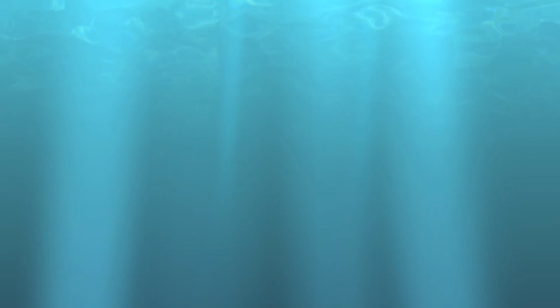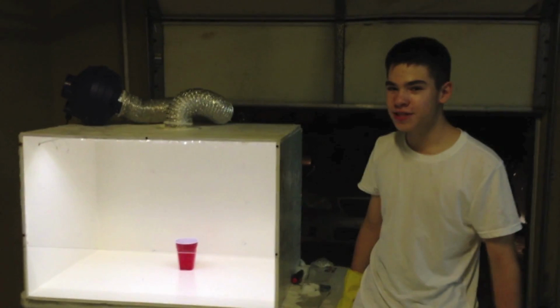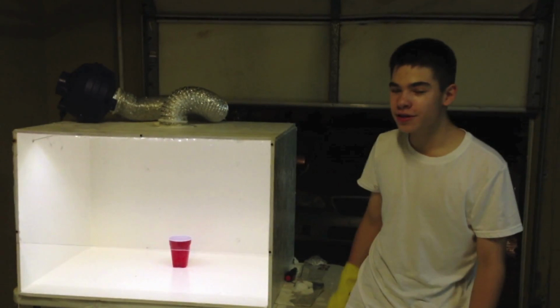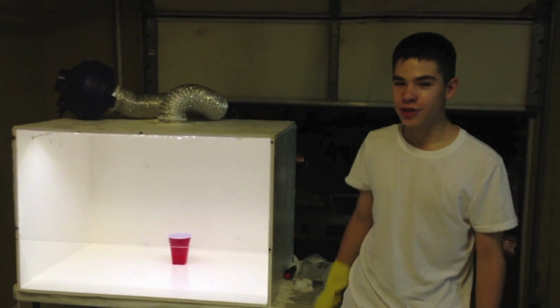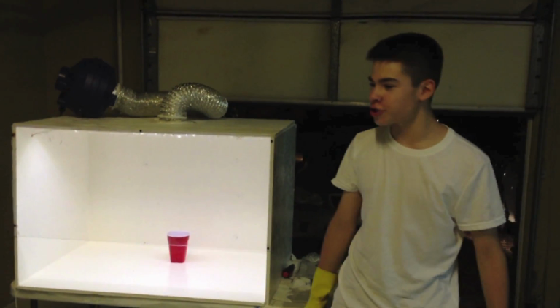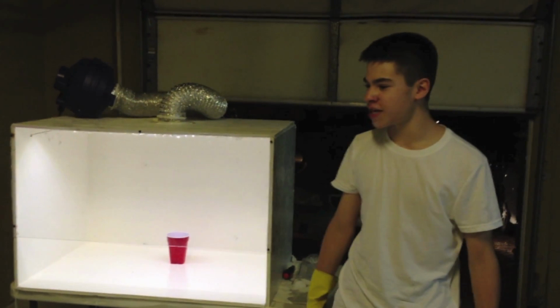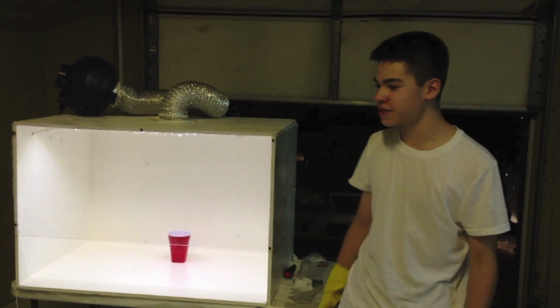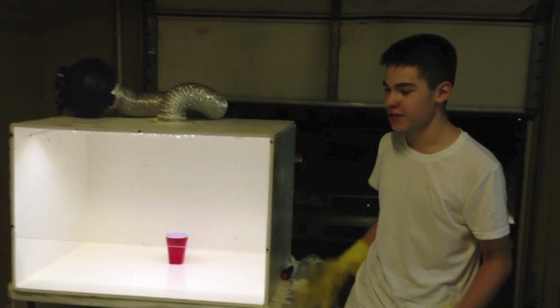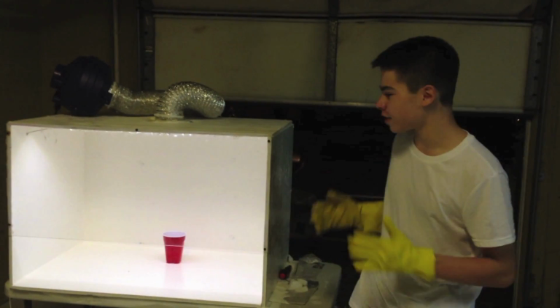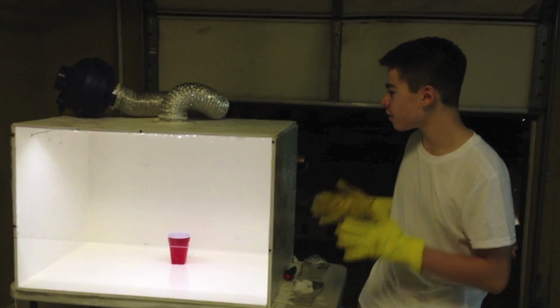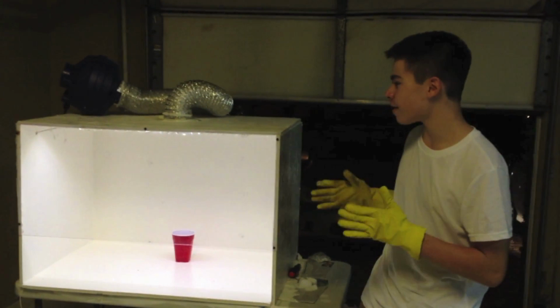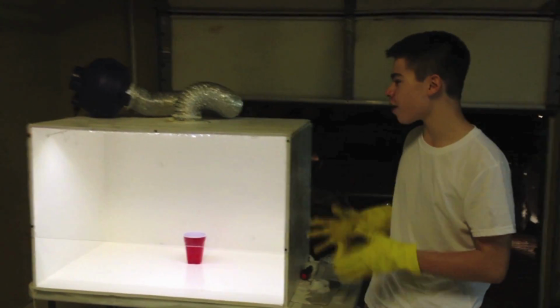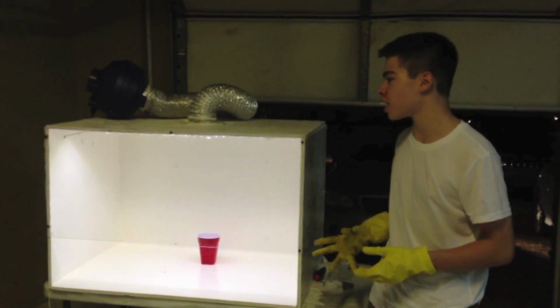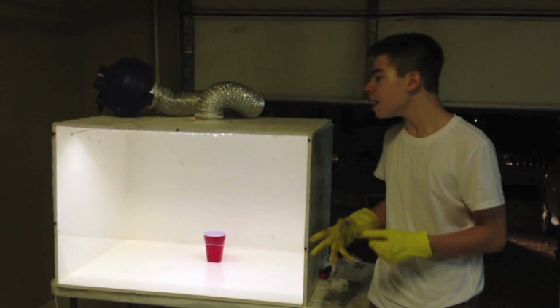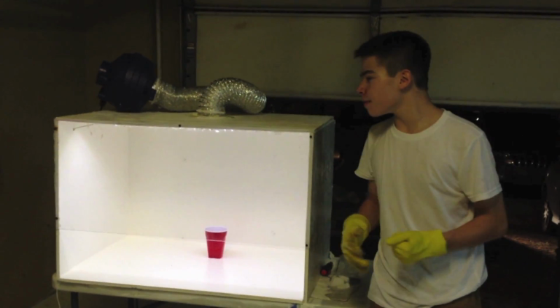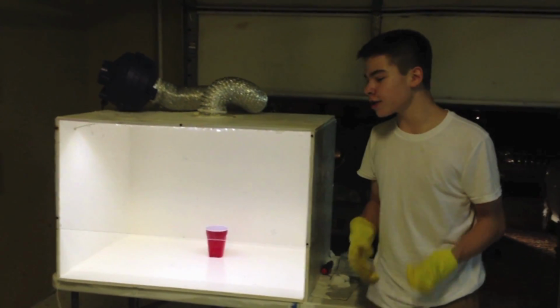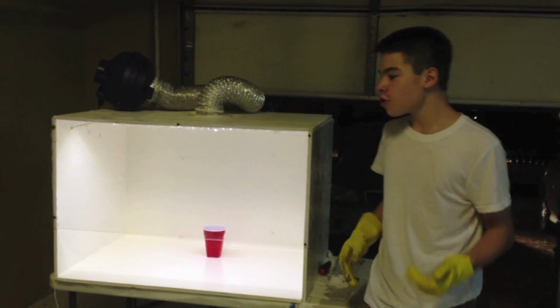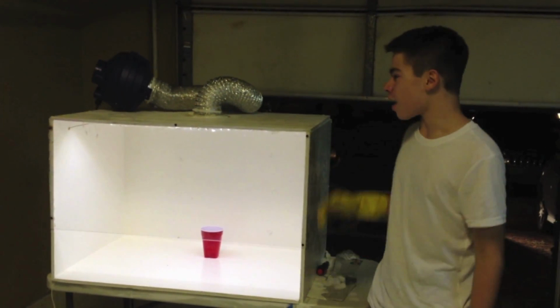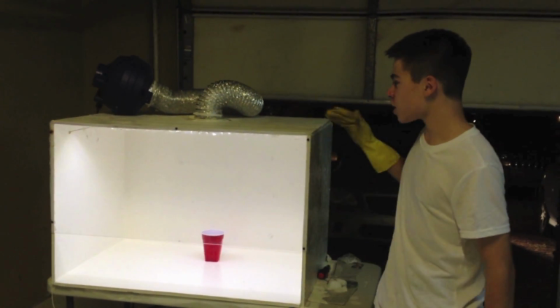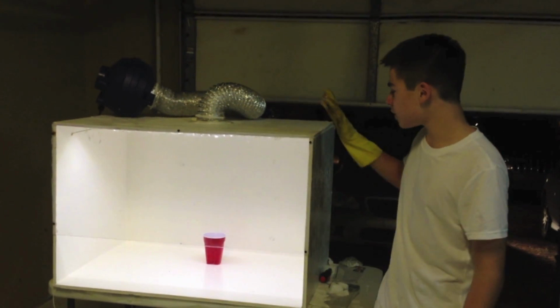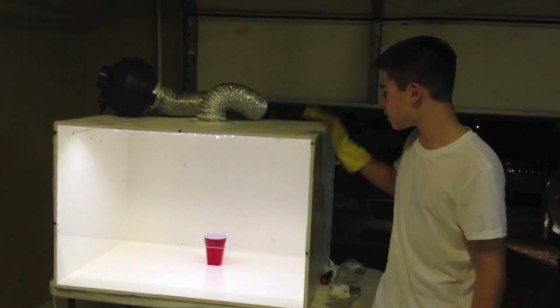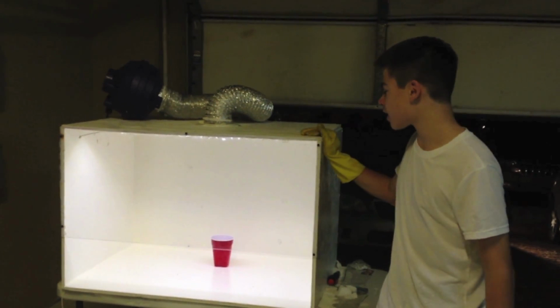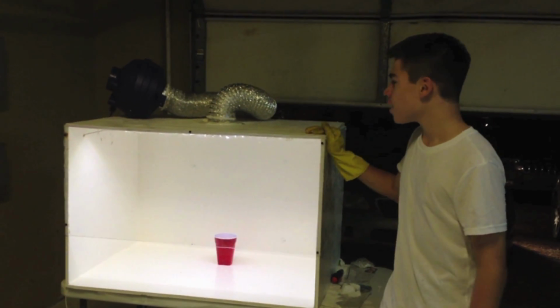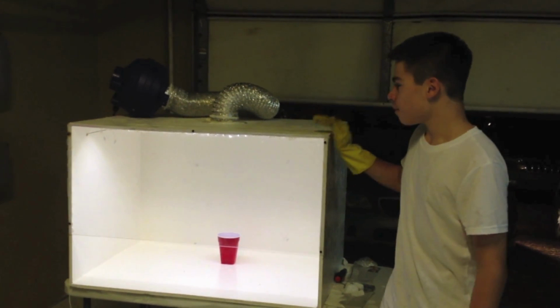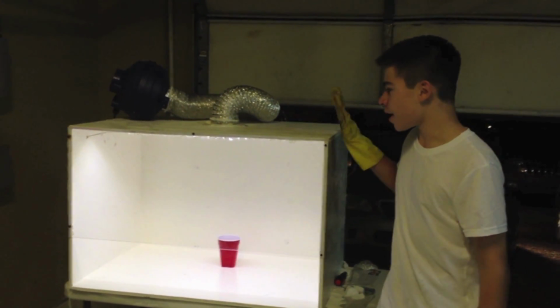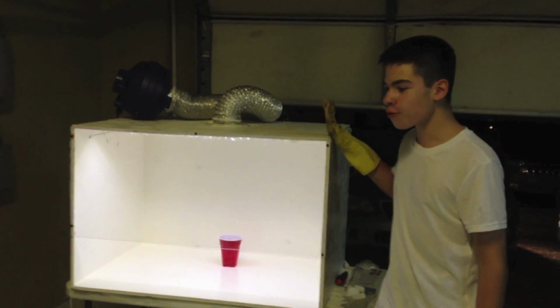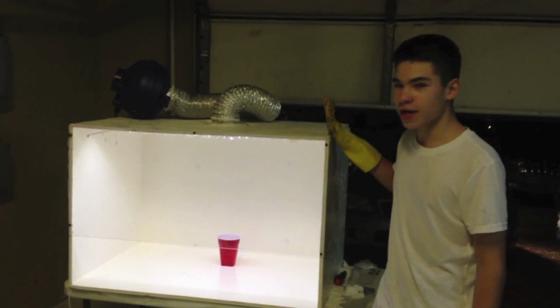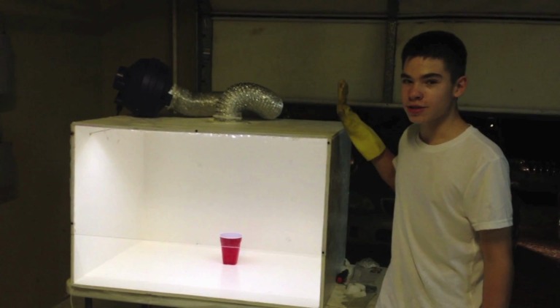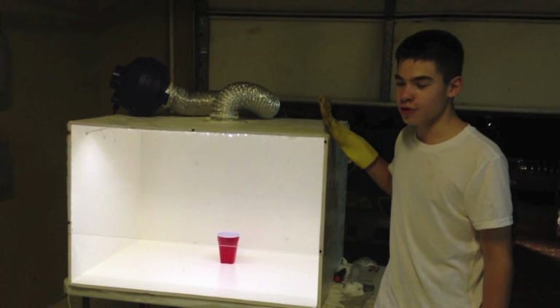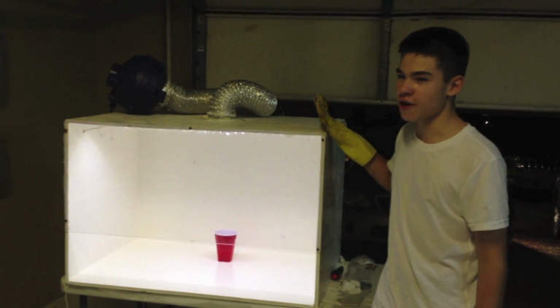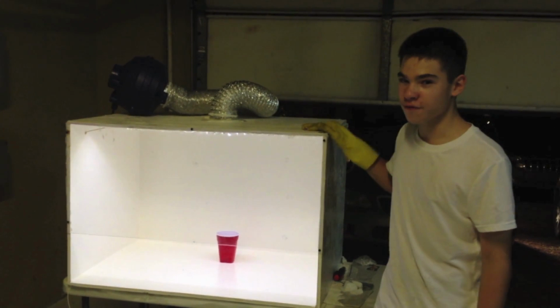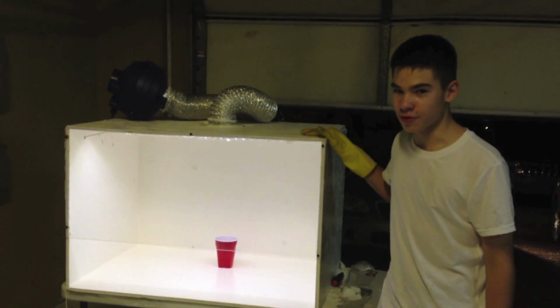I'm Steven, and you're watching Steve Loves Science, and we're here in my garage tonight because I've just finished building my homemade do-it-yourself fume hood.